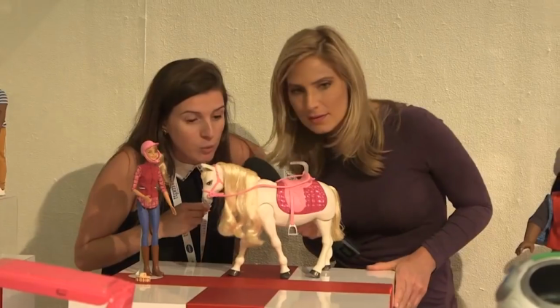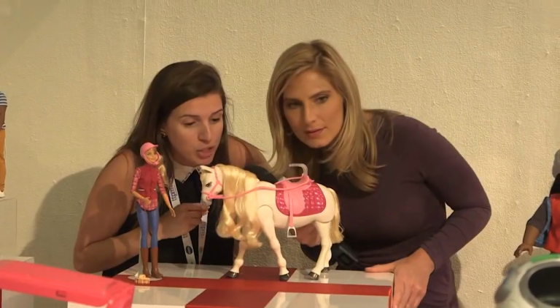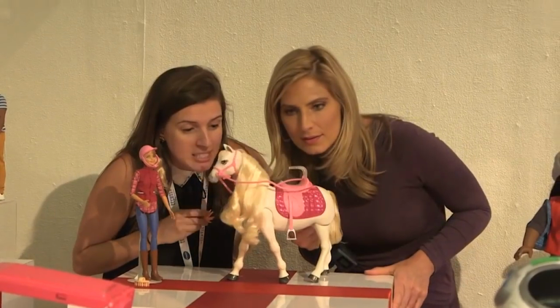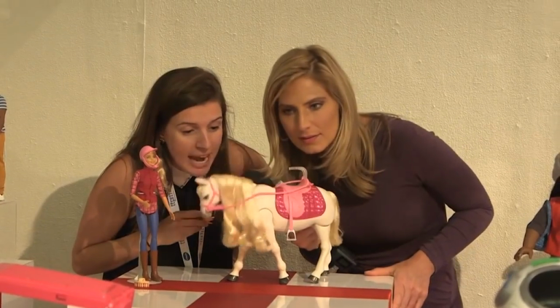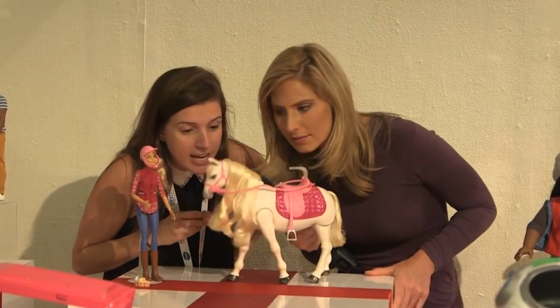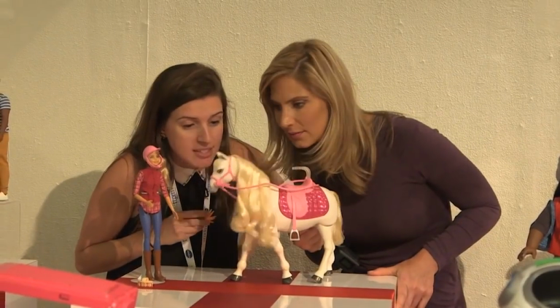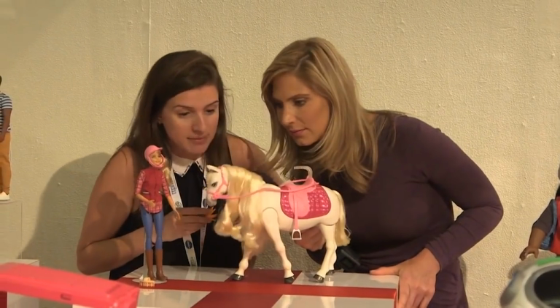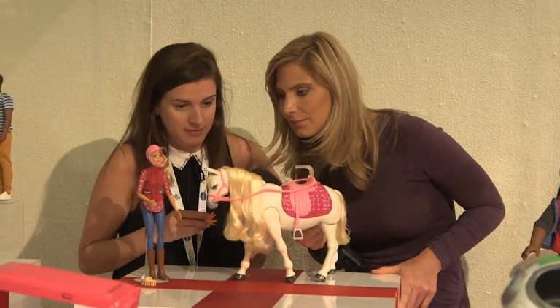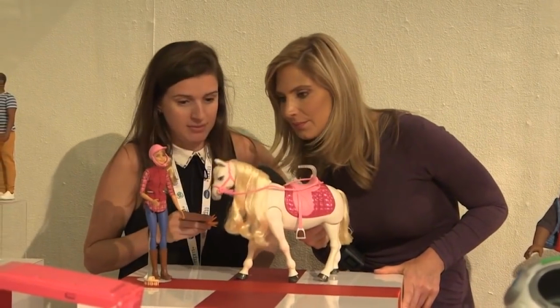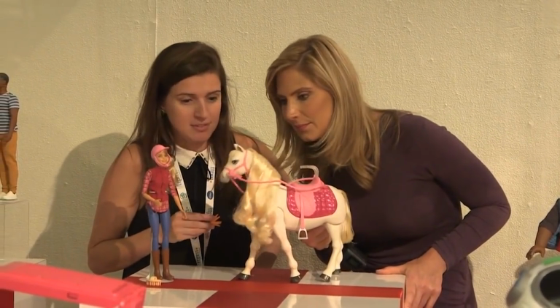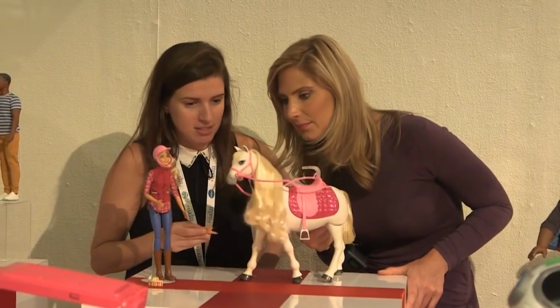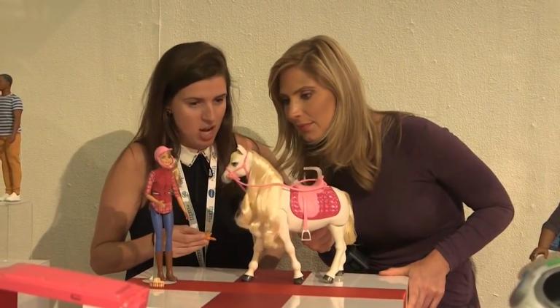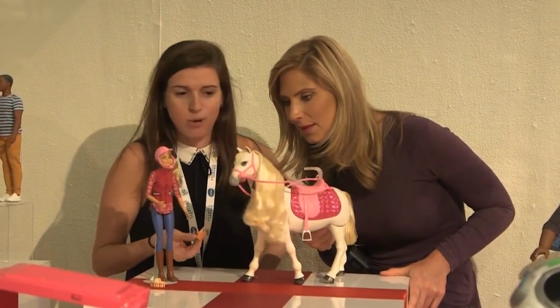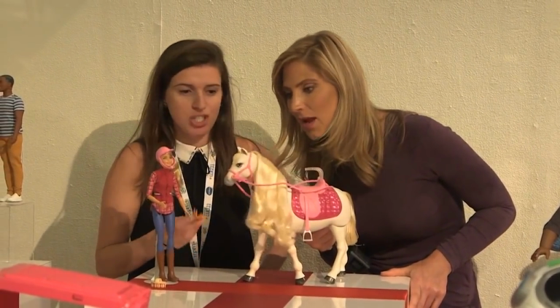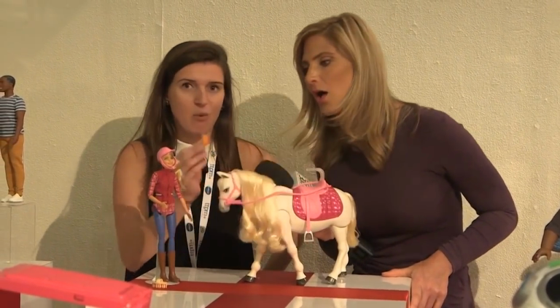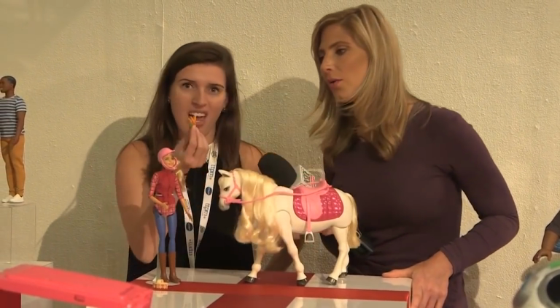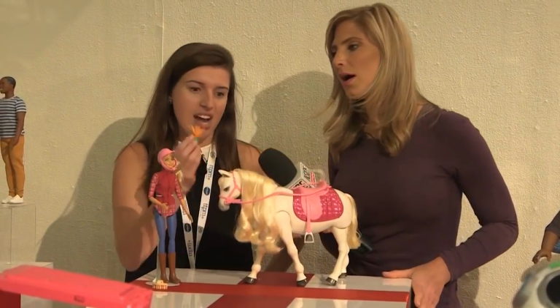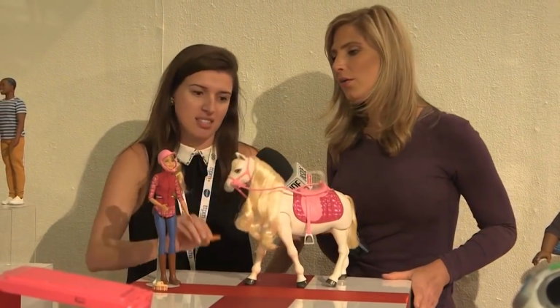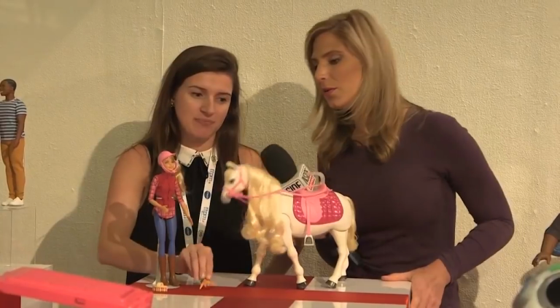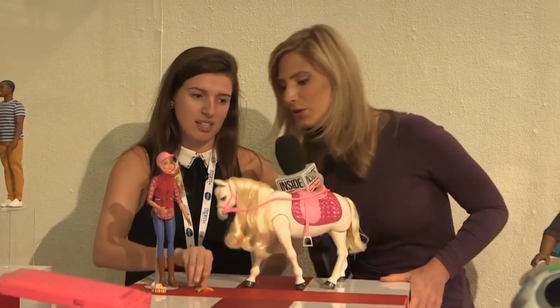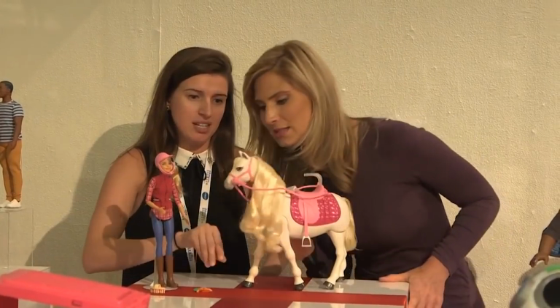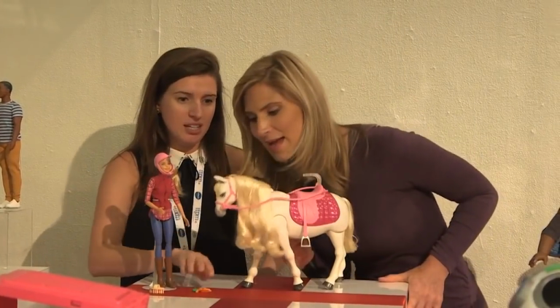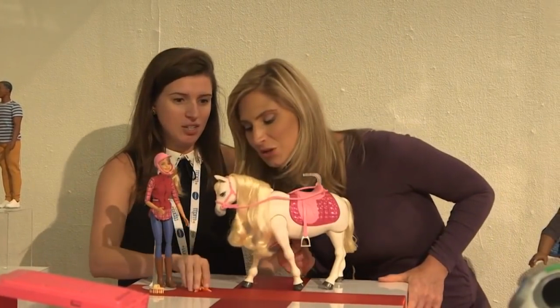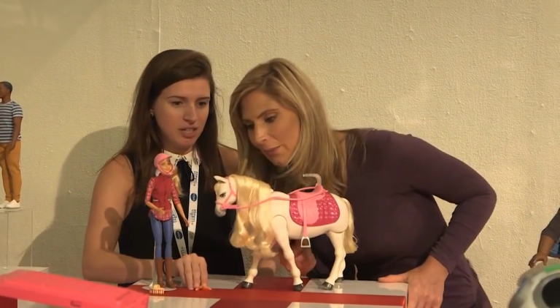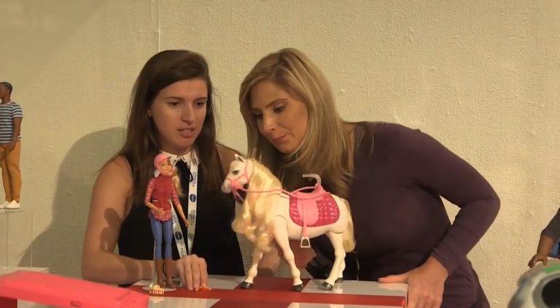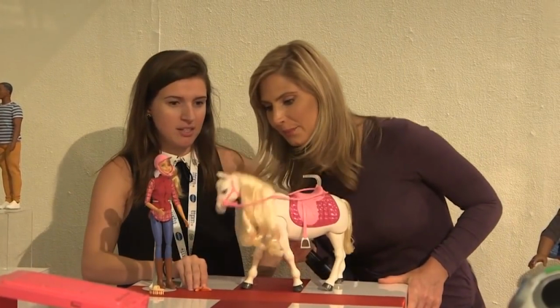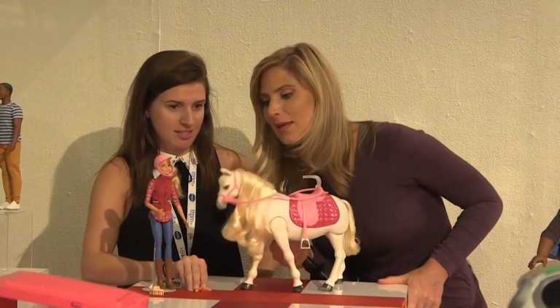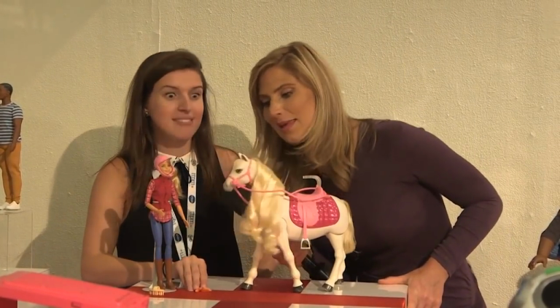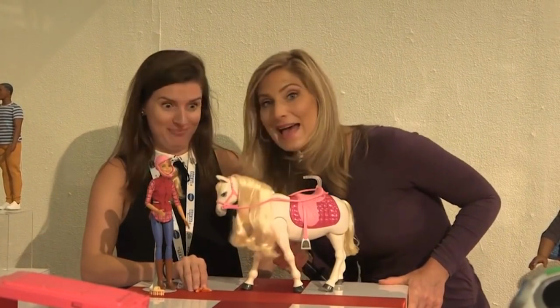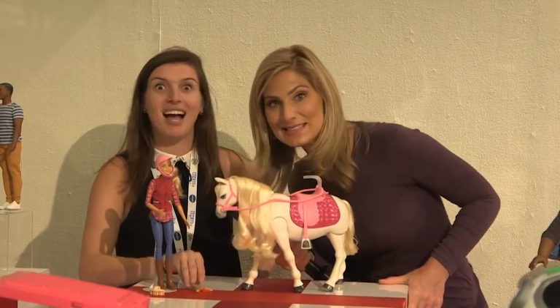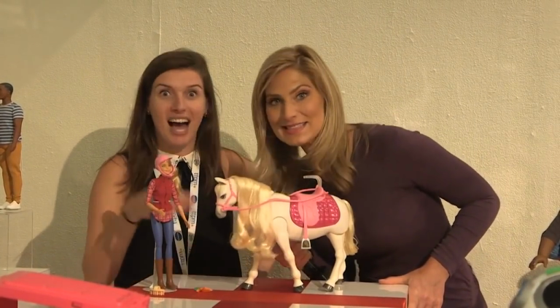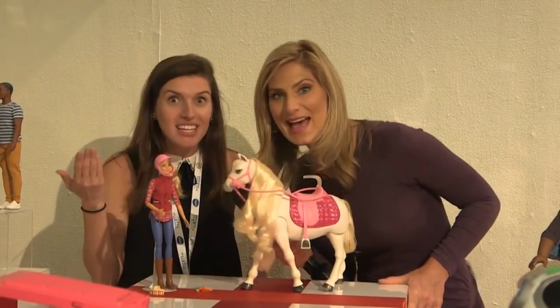Would you like some carrots? No. Would you like some ice cream? Yes. Obviously.